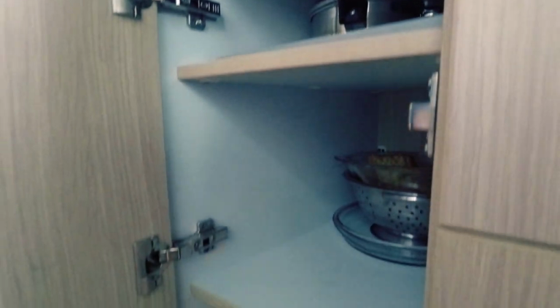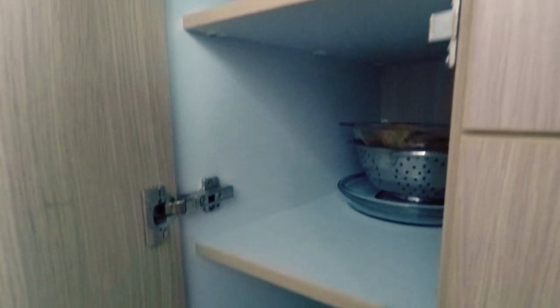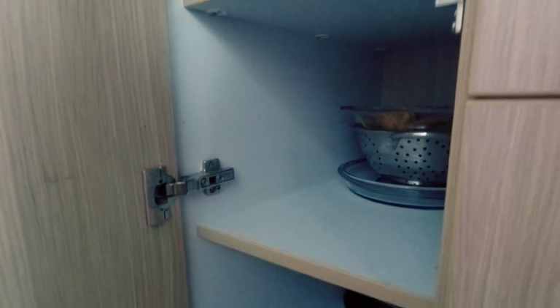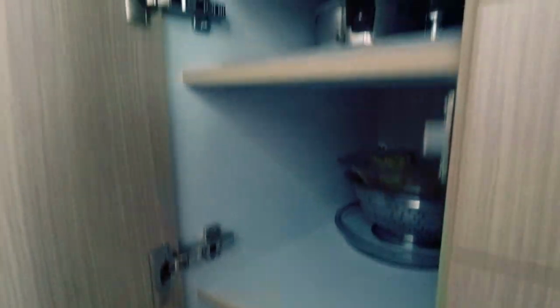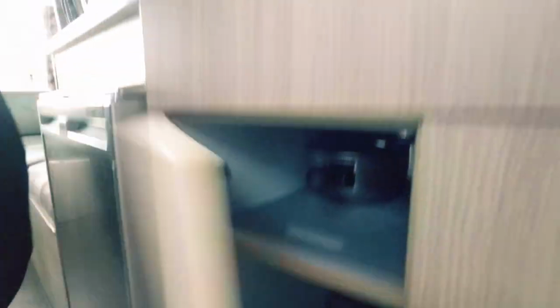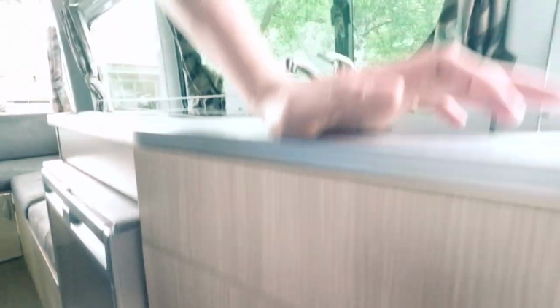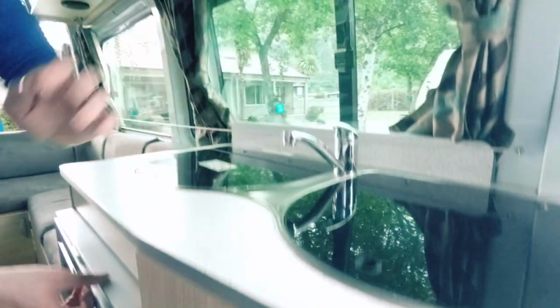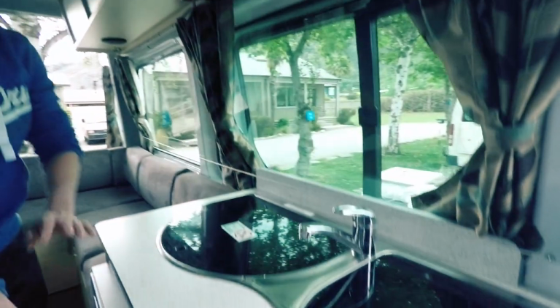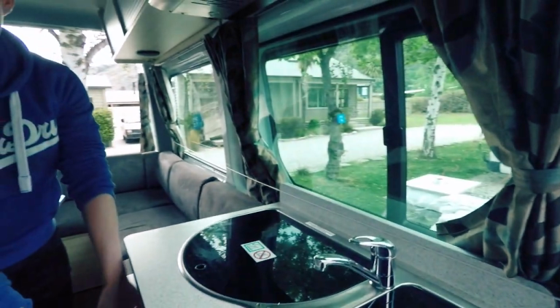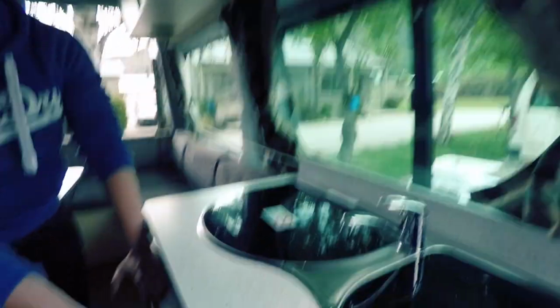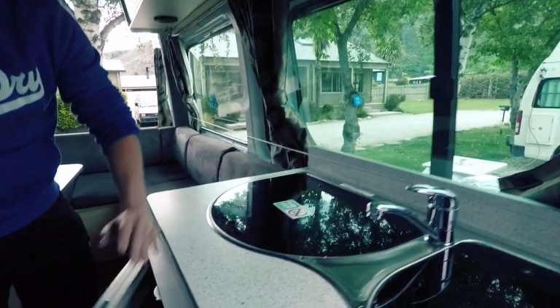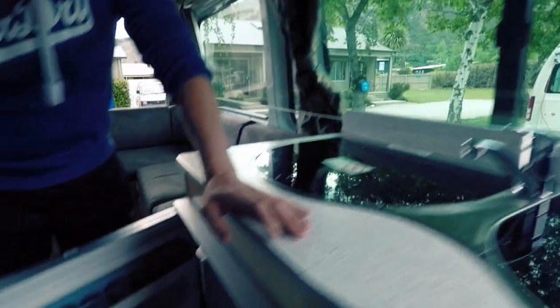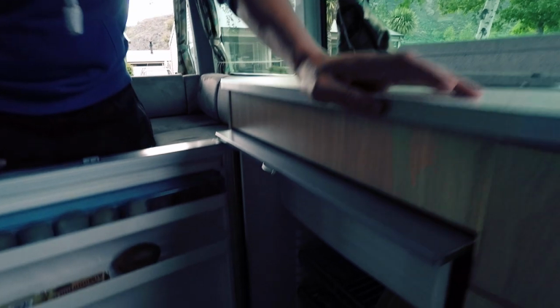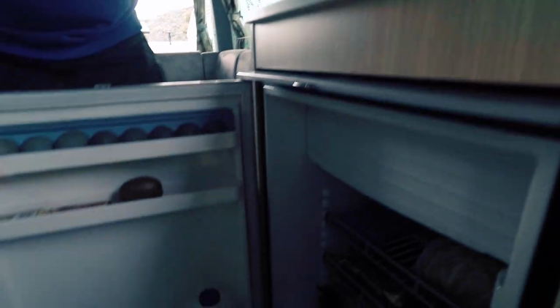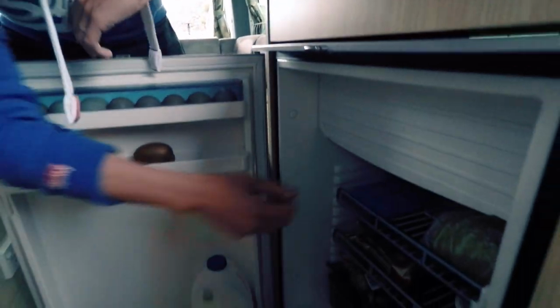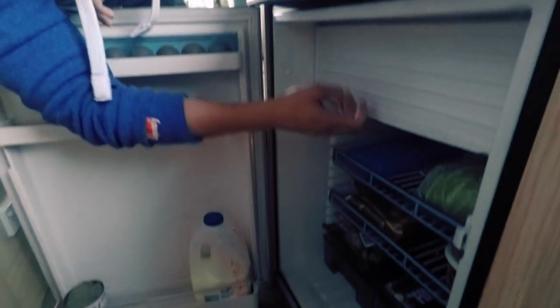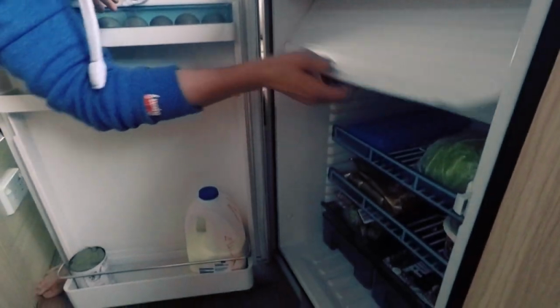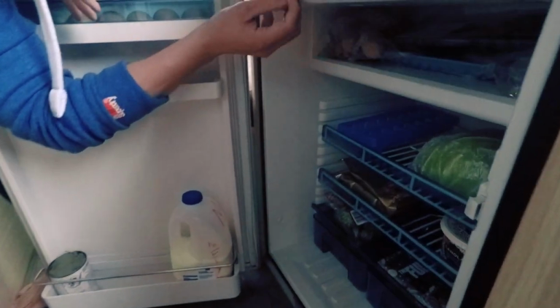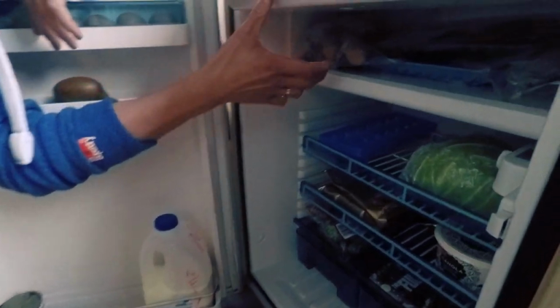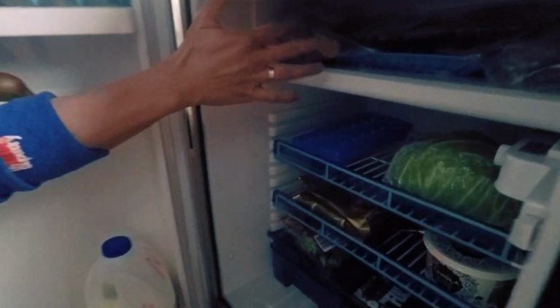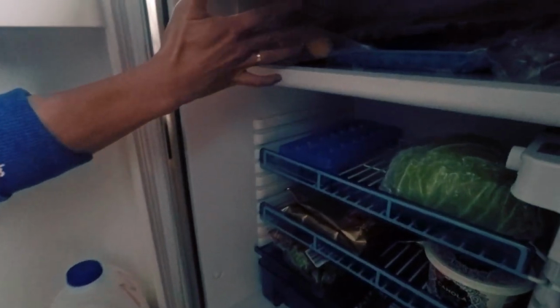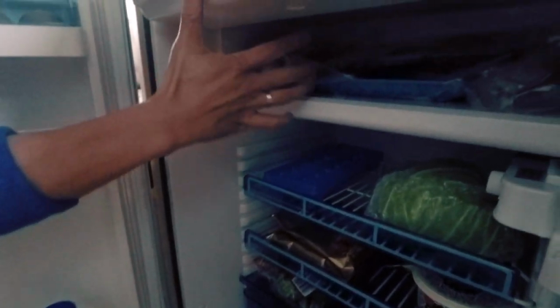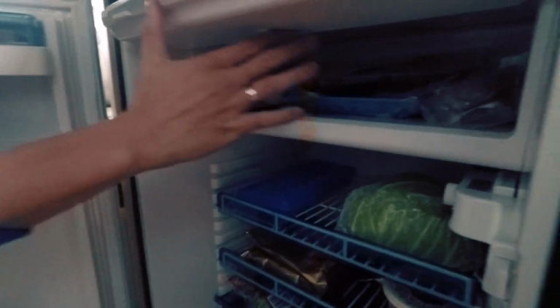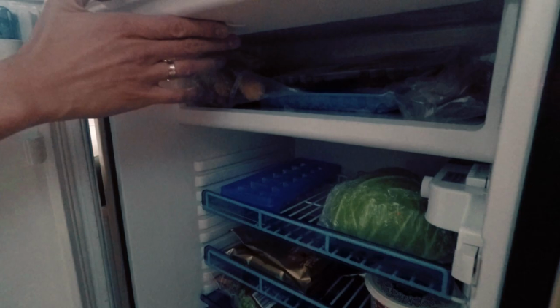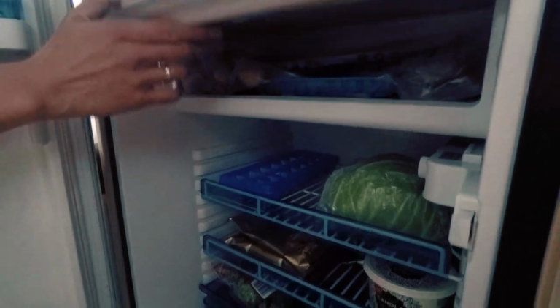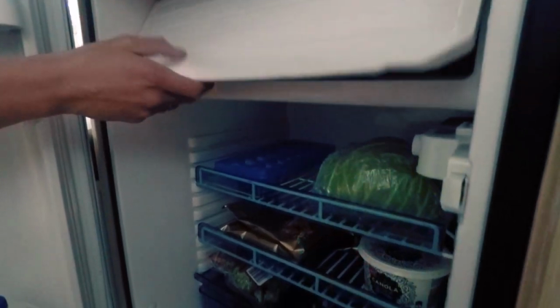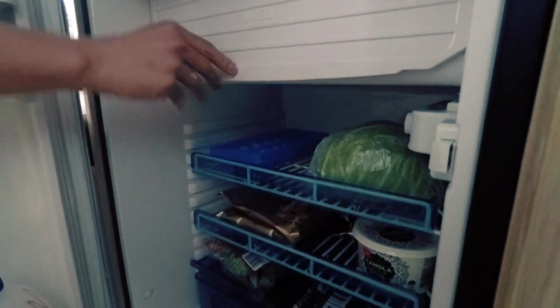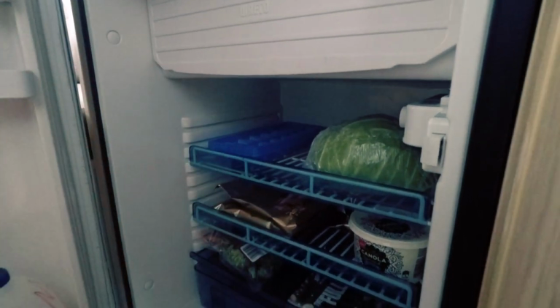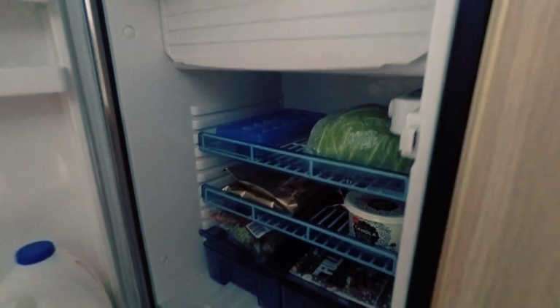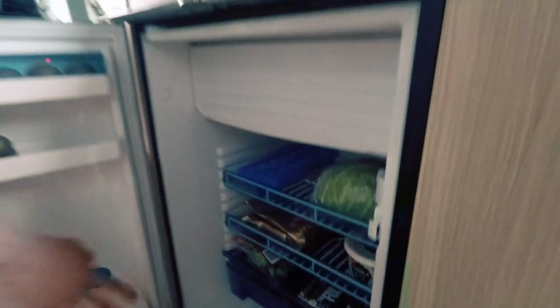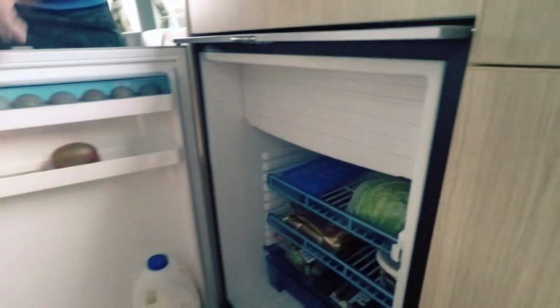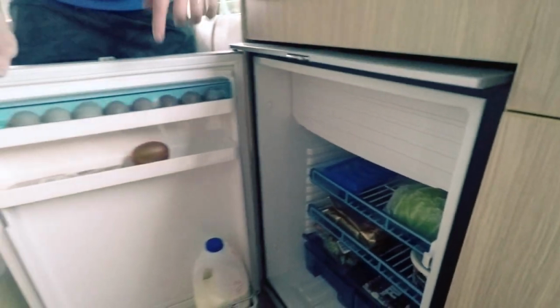Over here we have all the pots and pans and cutting boards. We have a fridge and we love it. We've got some sausages, chicken, beef, salmon, and everything you need — milk too. It's awesome.